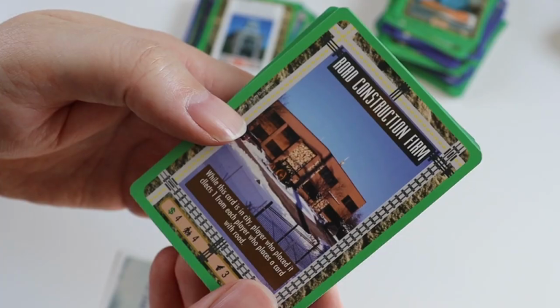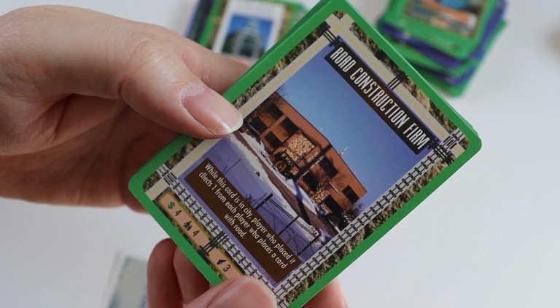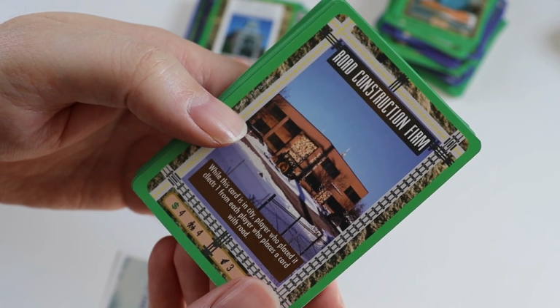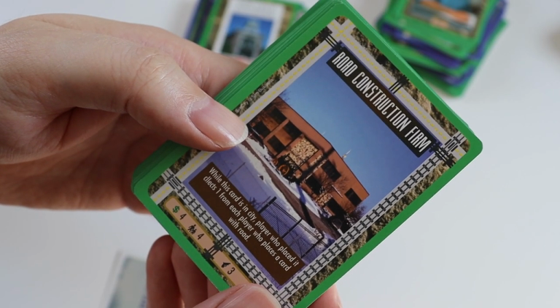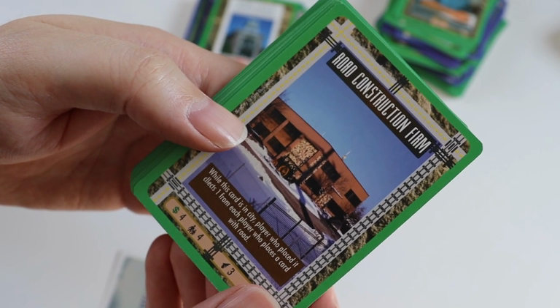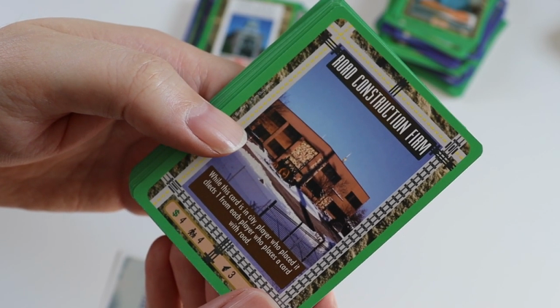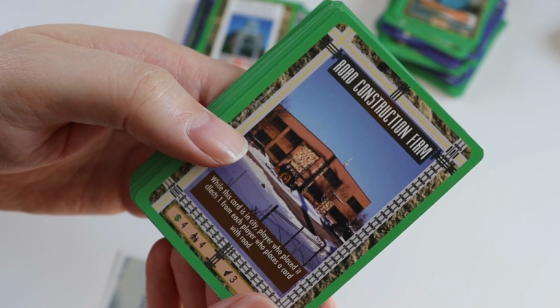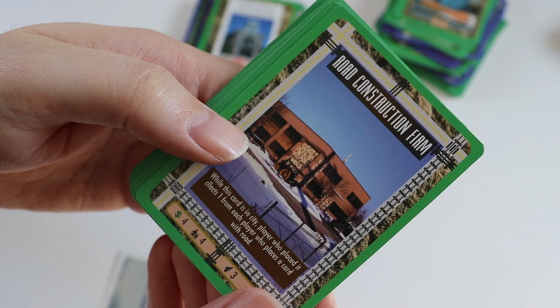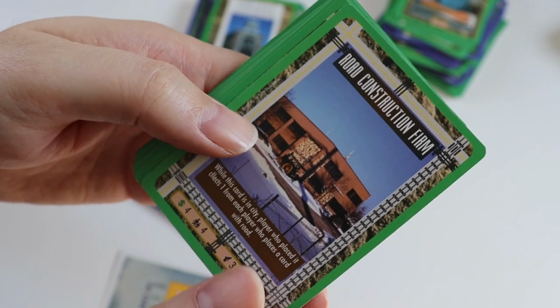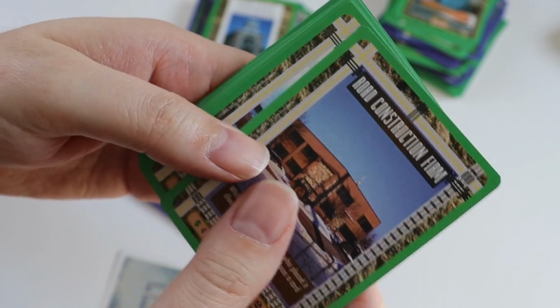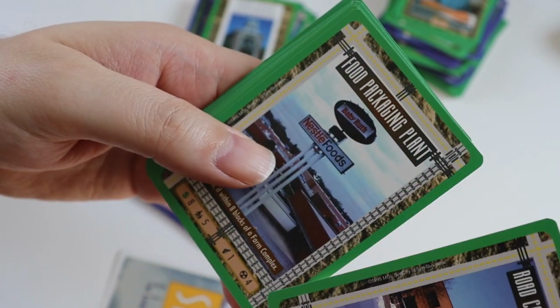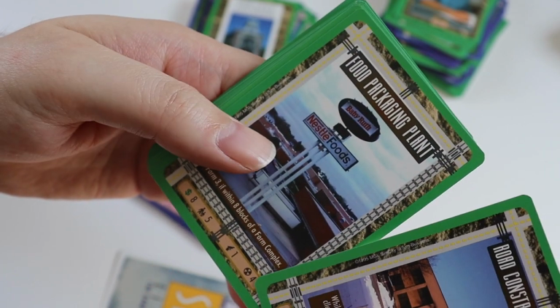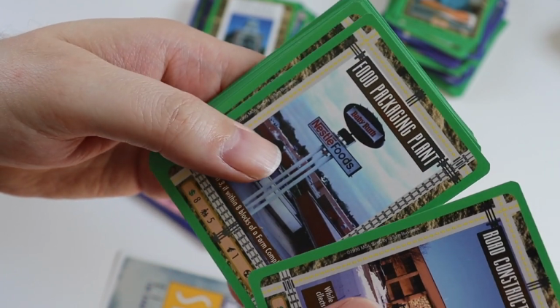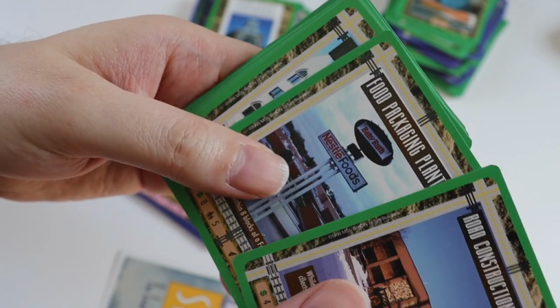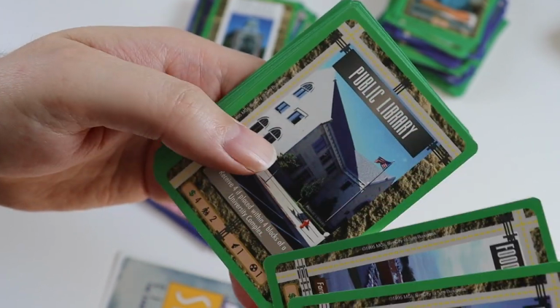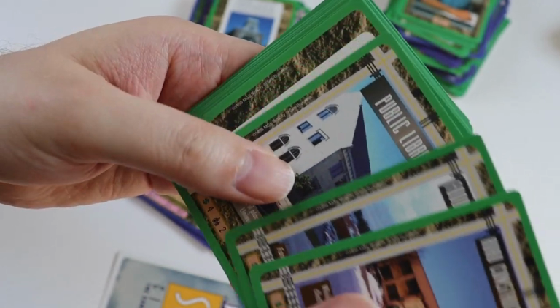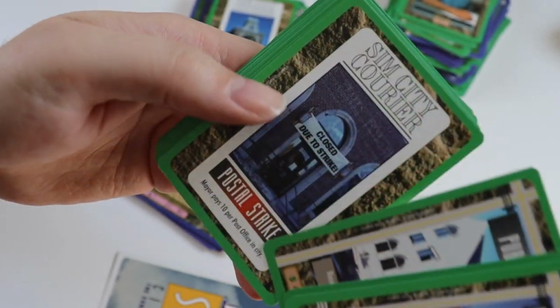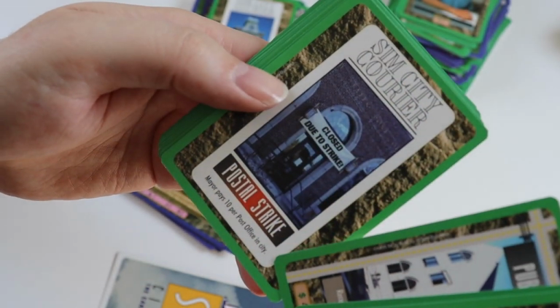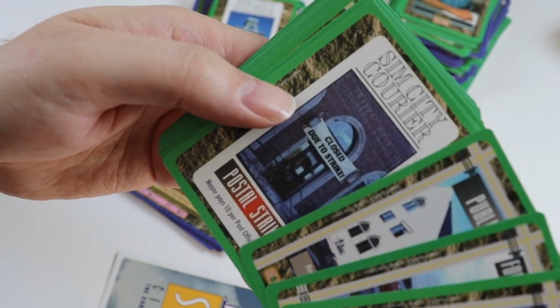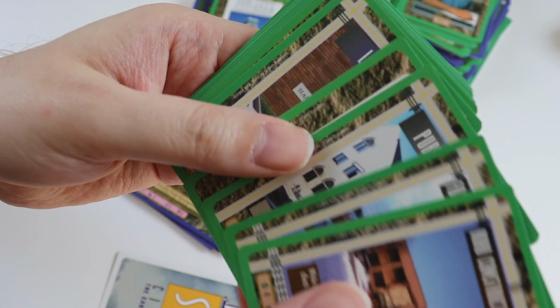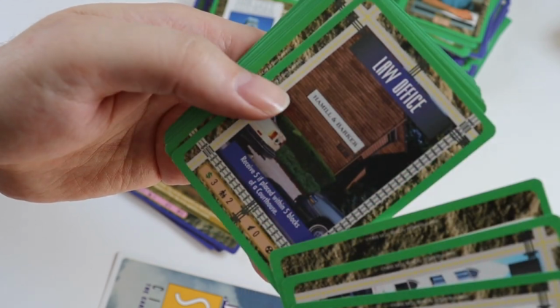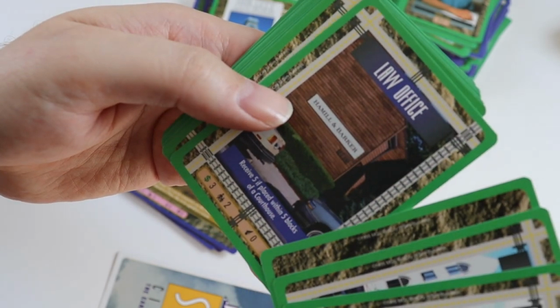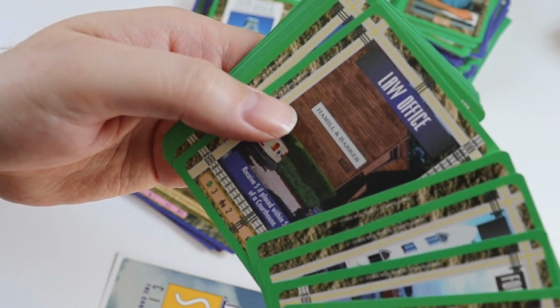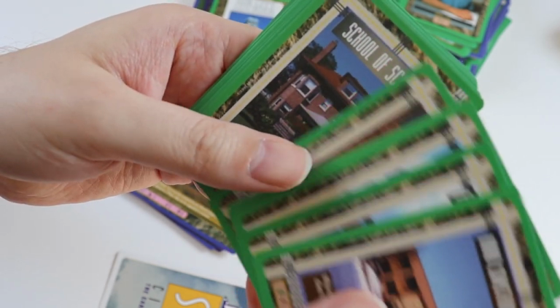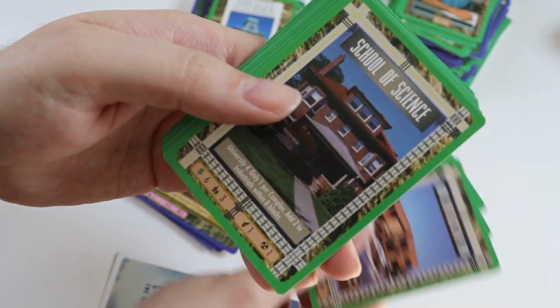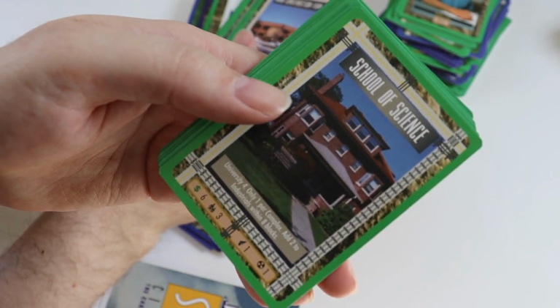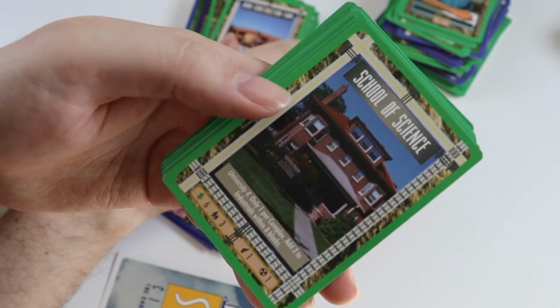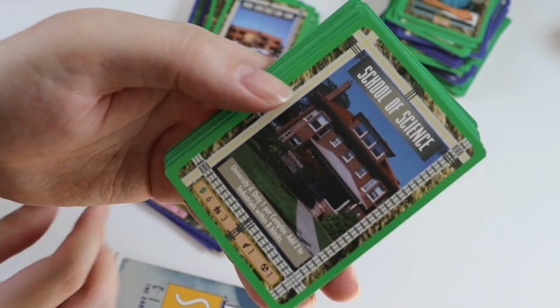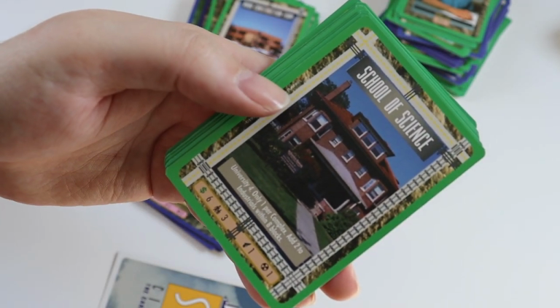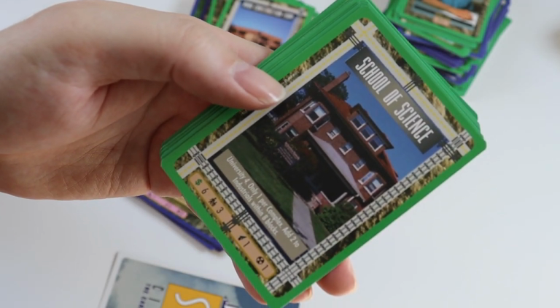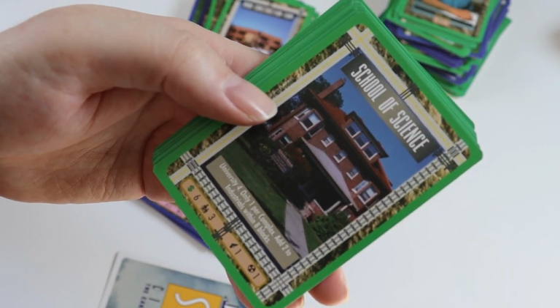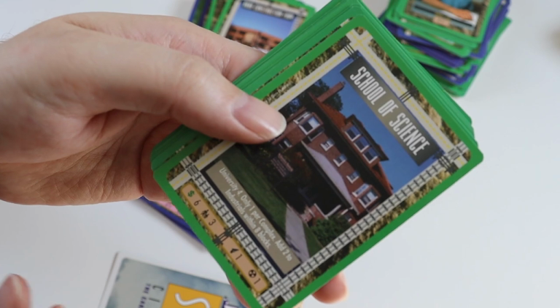Uncommons in the last pack for this video: we get Road Construction Firm, Food Packaging Plant, Public Library, Postal Strike, Law Office. The rare card is School of Science.